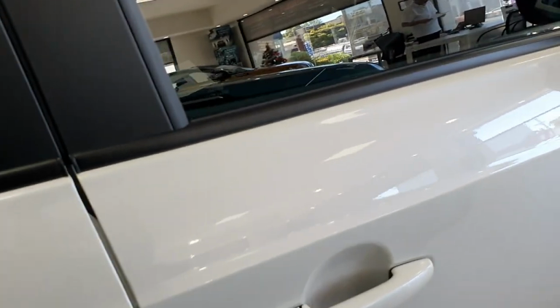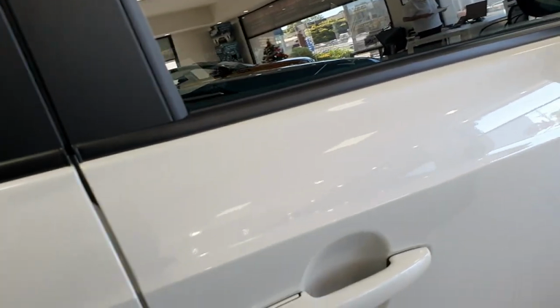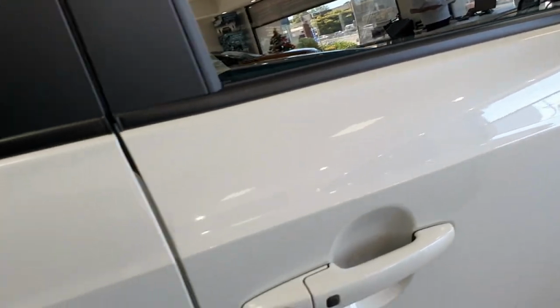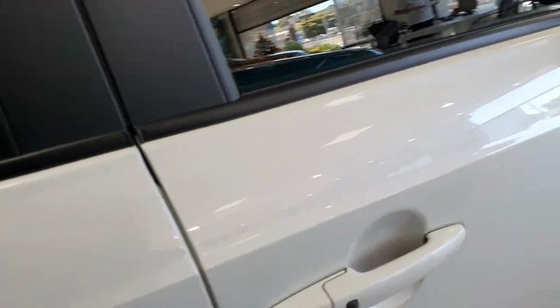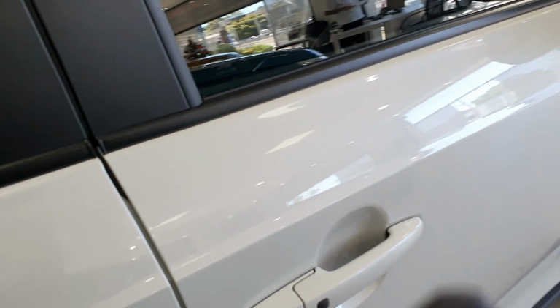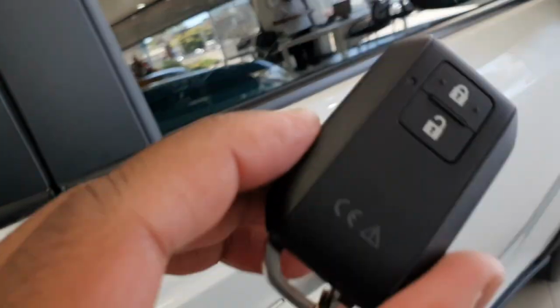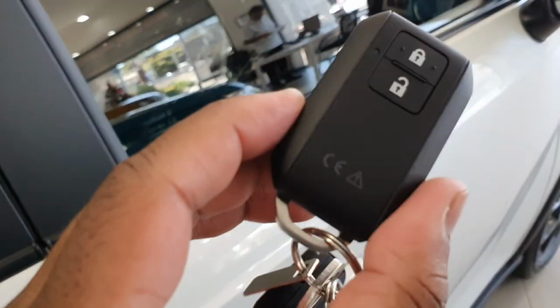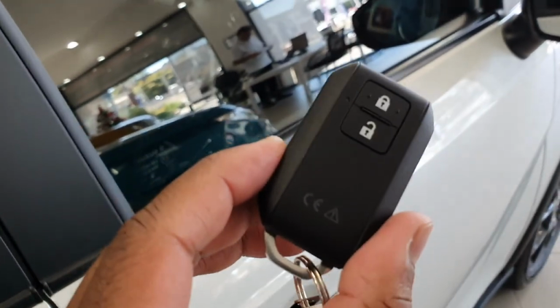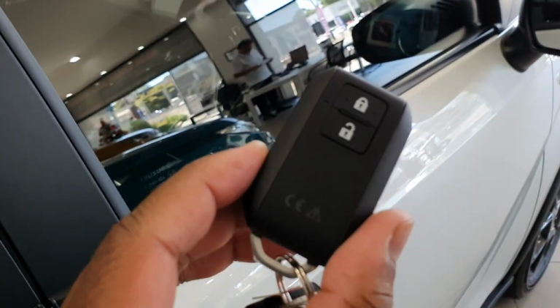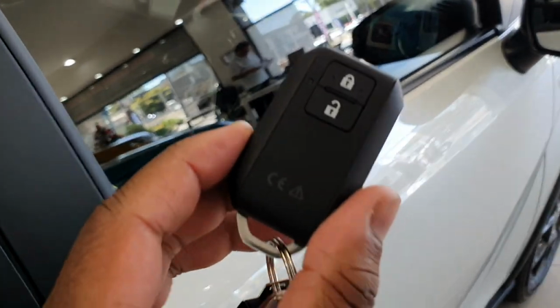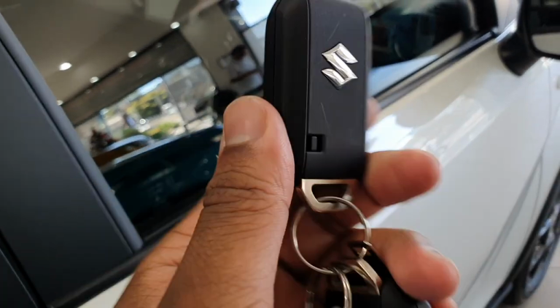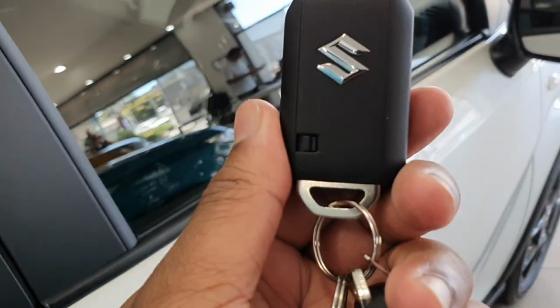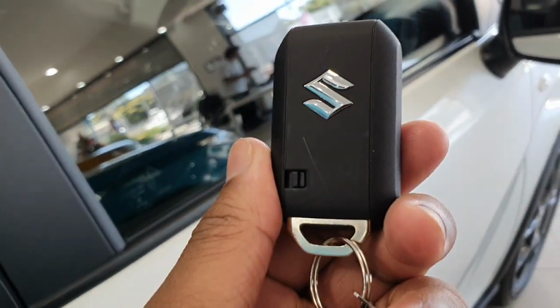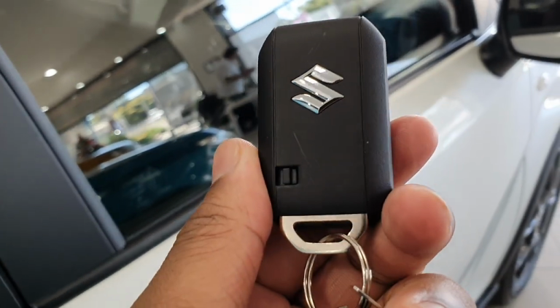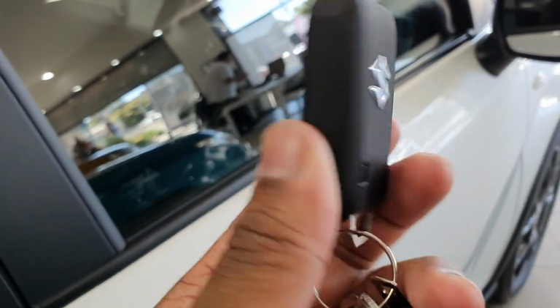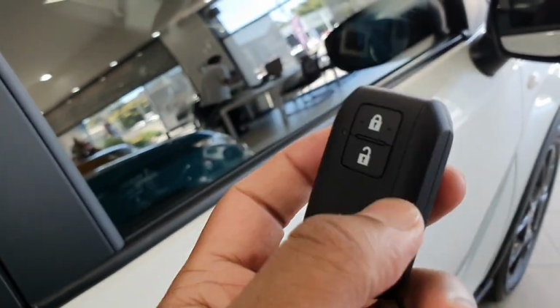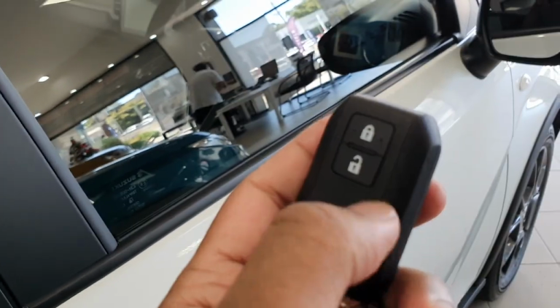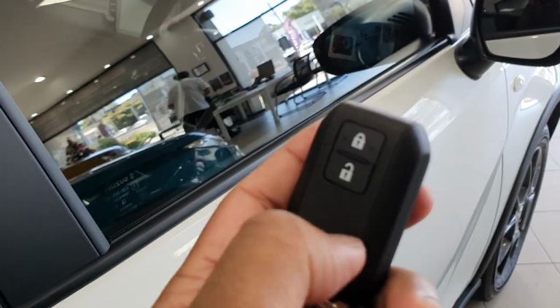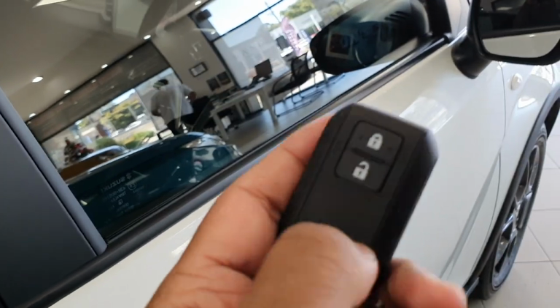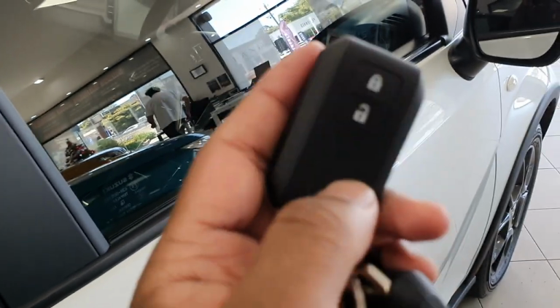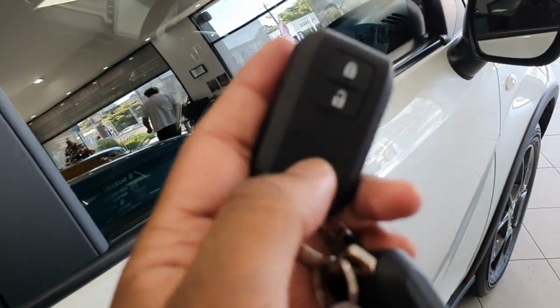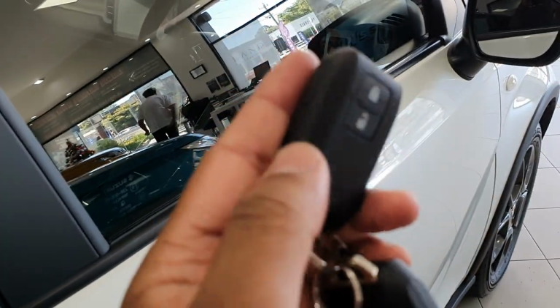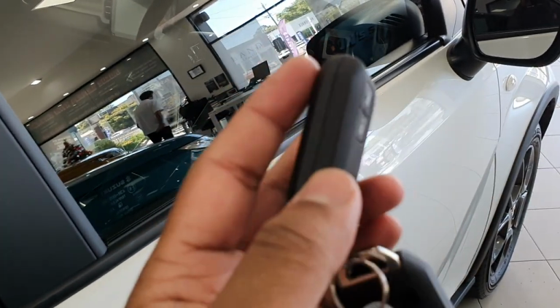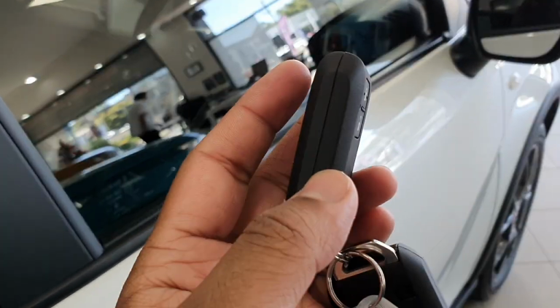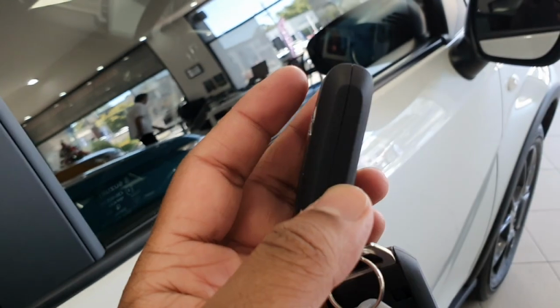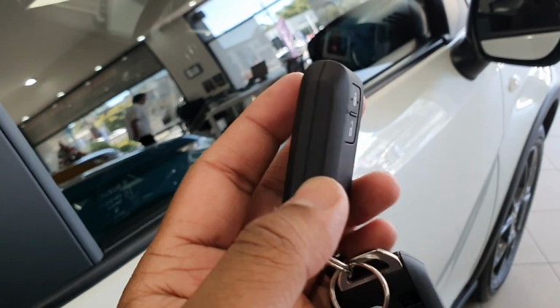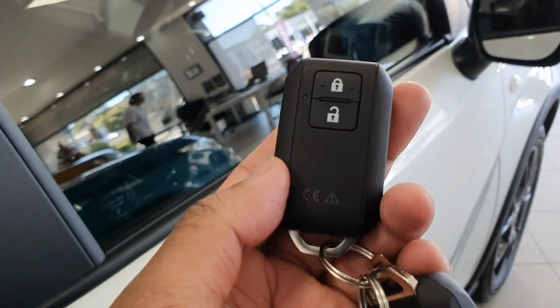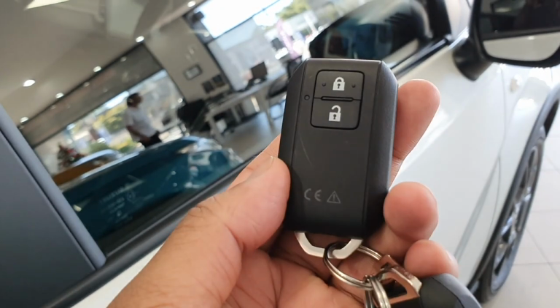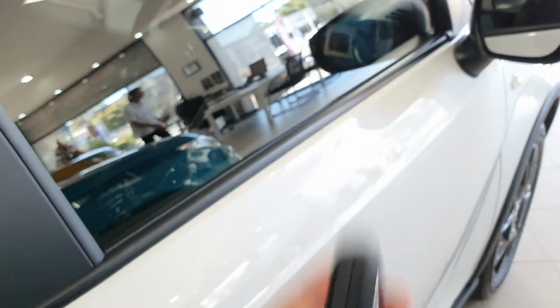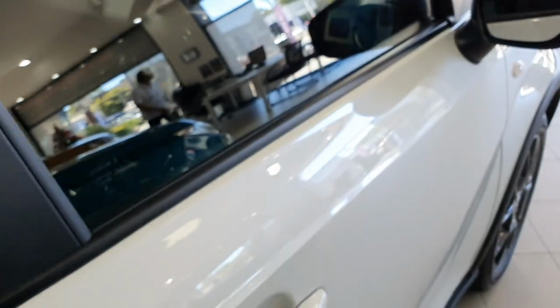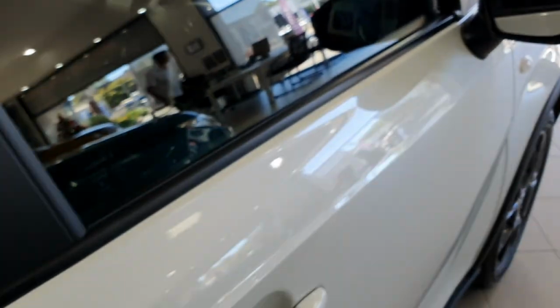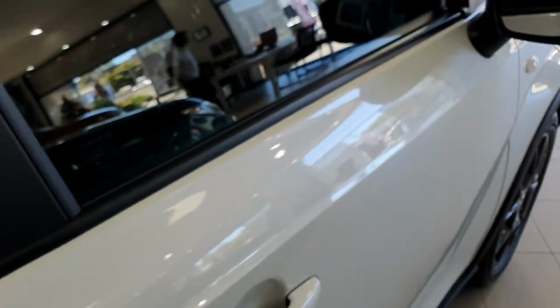I'll just quickly show you the key fobs. They're a pretty standard-looking key with the Suzuki emblem, and it has this sort of matte finish. Nice.